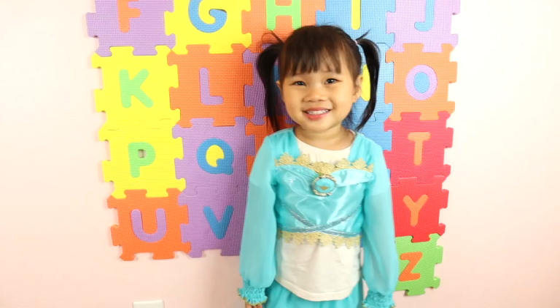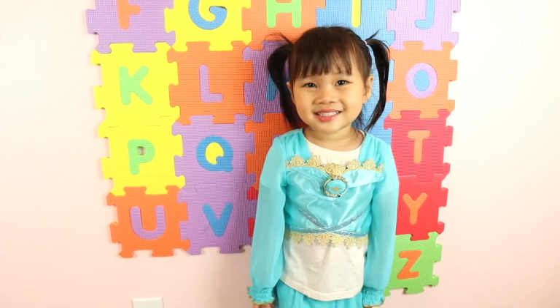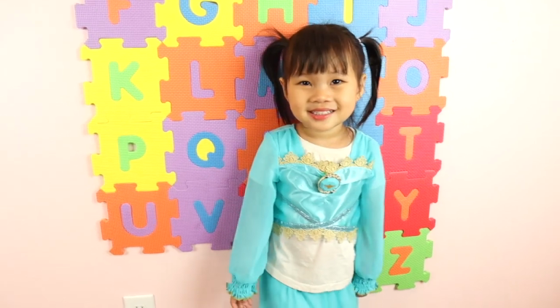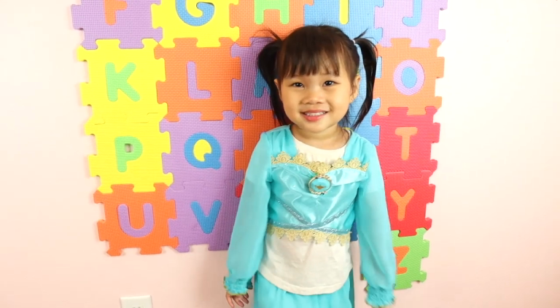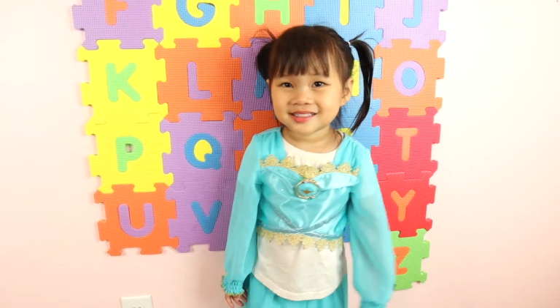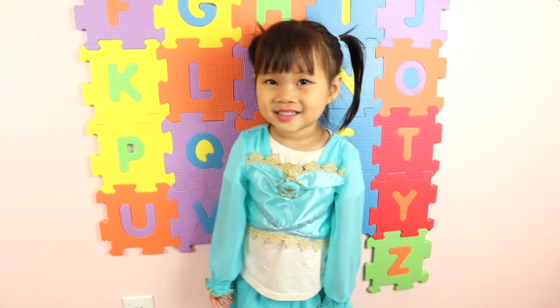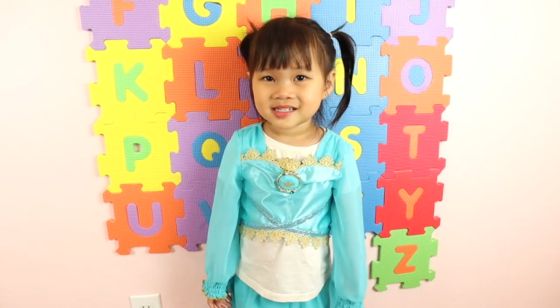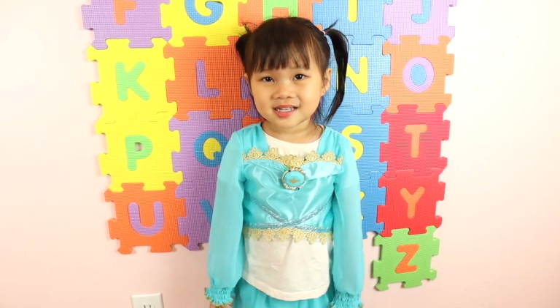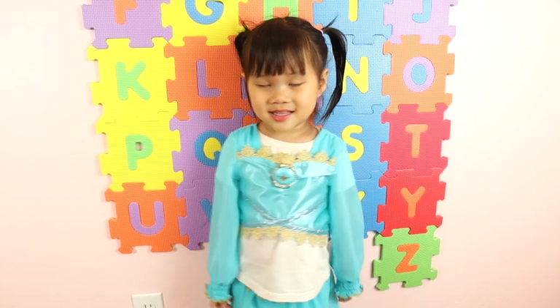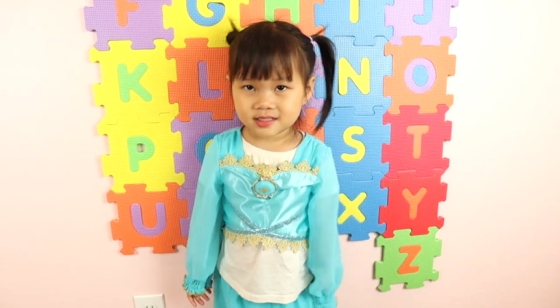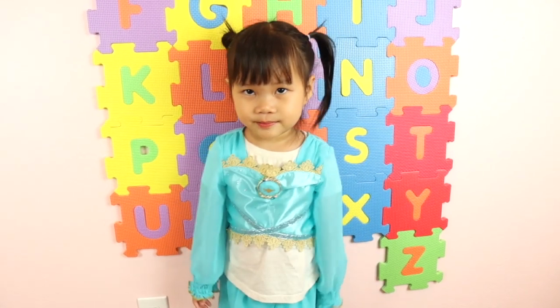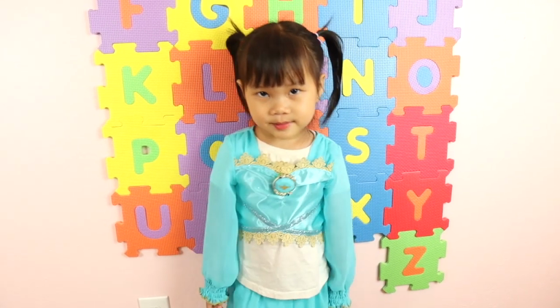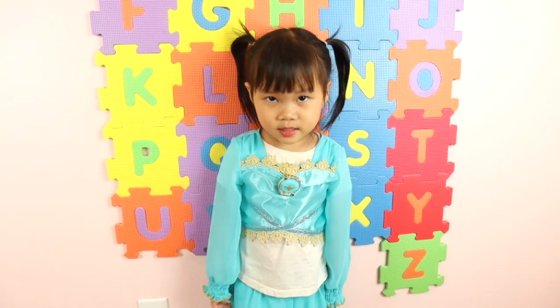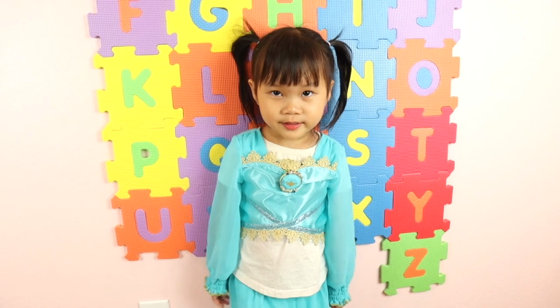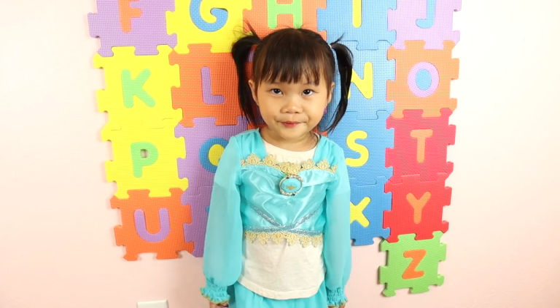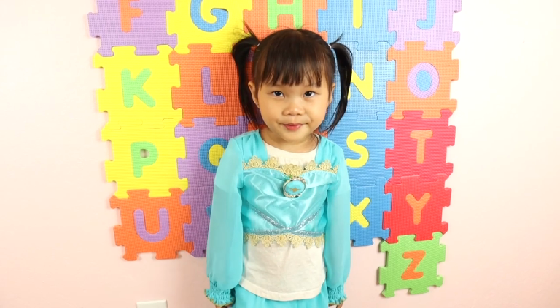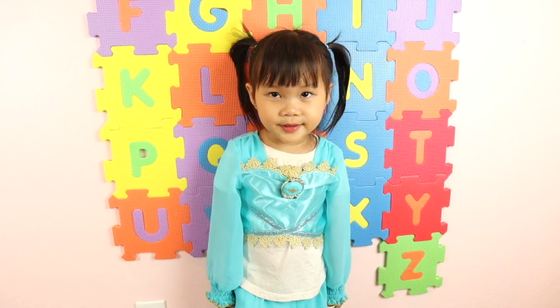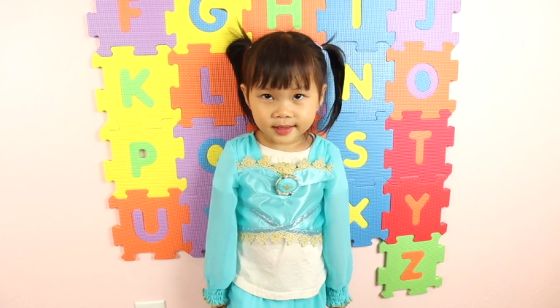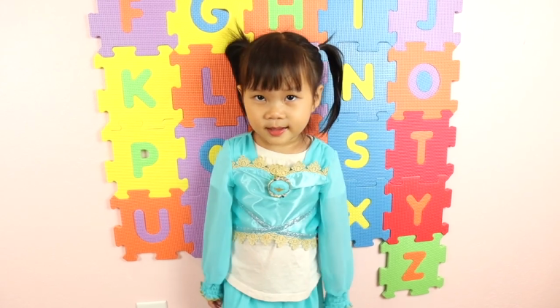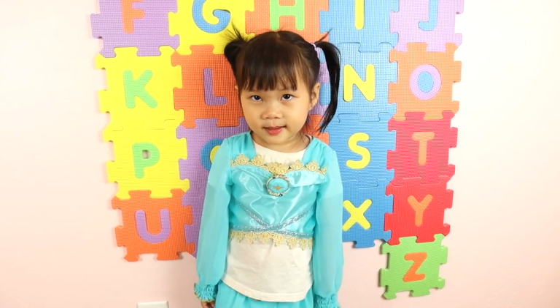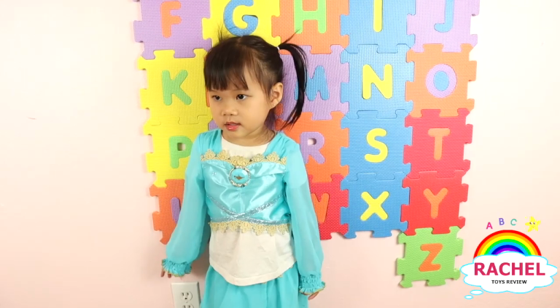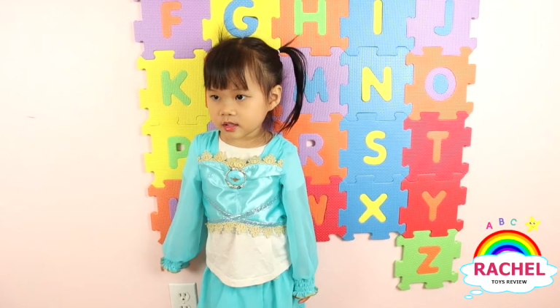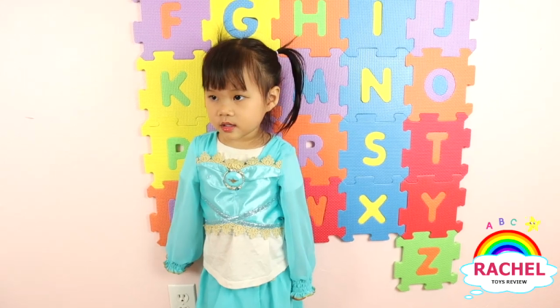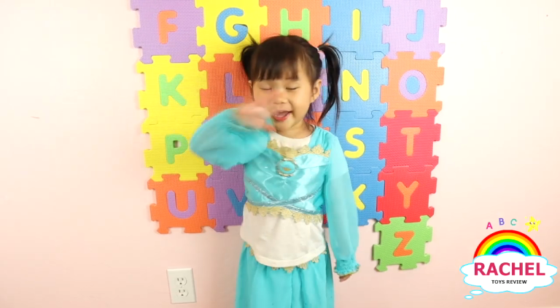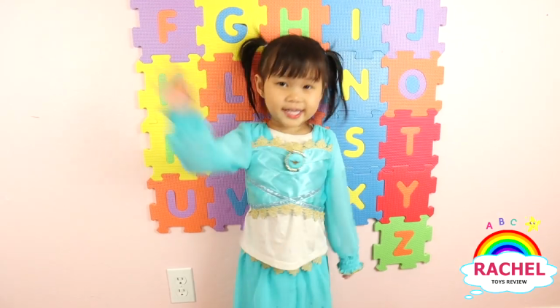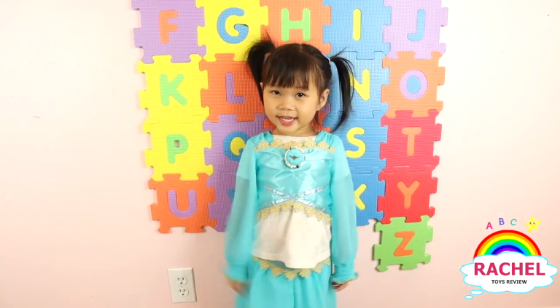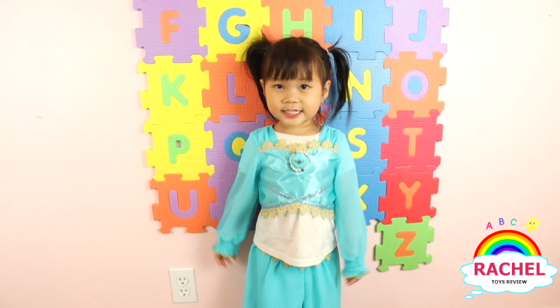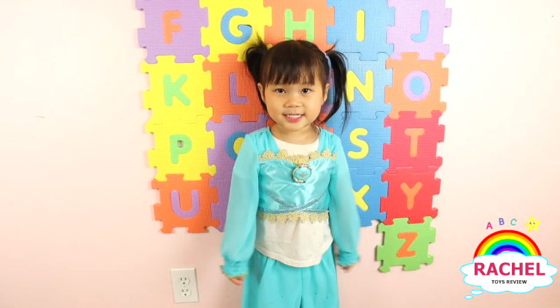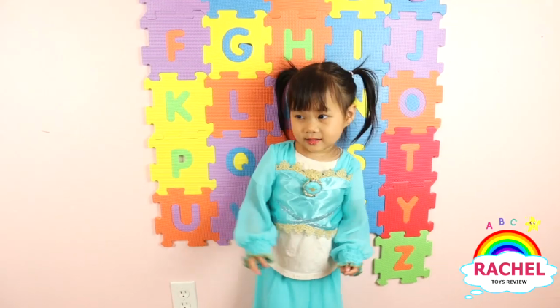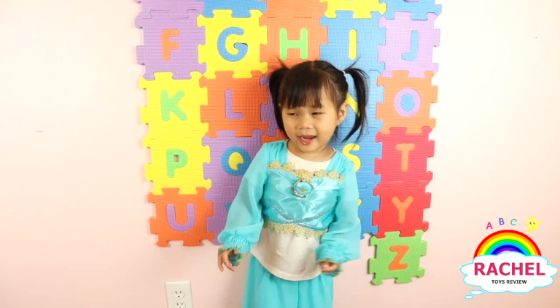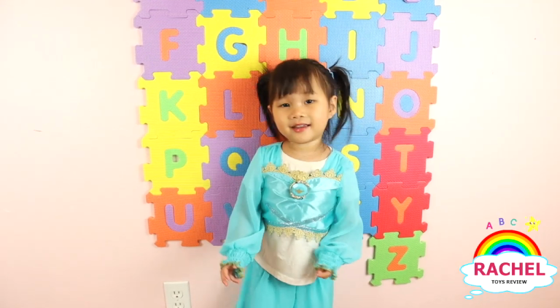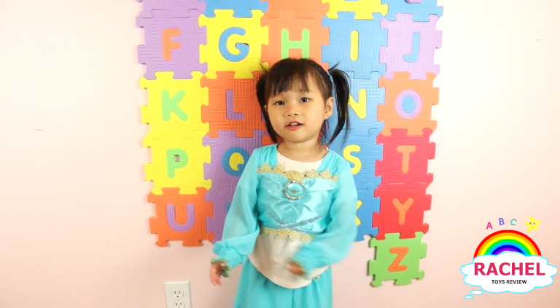Hi, kids. Thanks for watching Rachel's Toys Review. If you like our video, don't forget to subscribe. Bye. Bye, kids. Thank you.